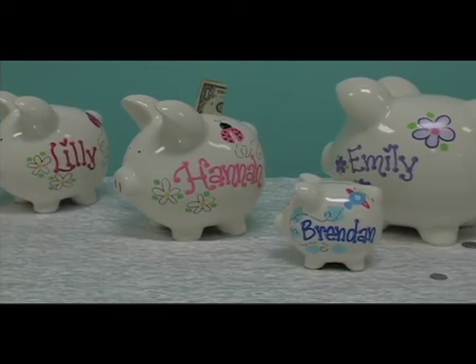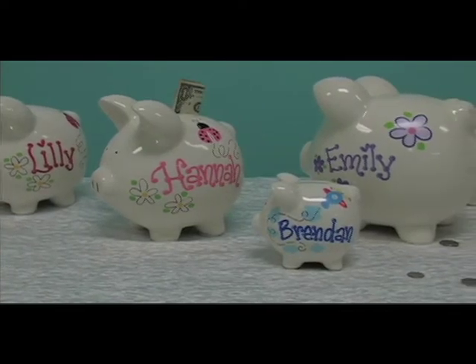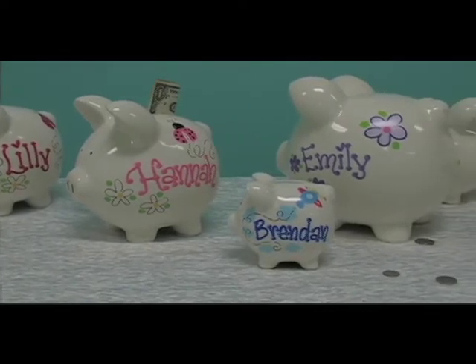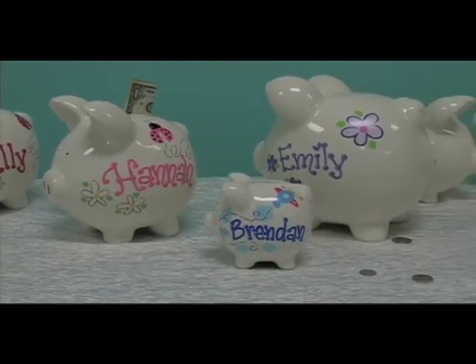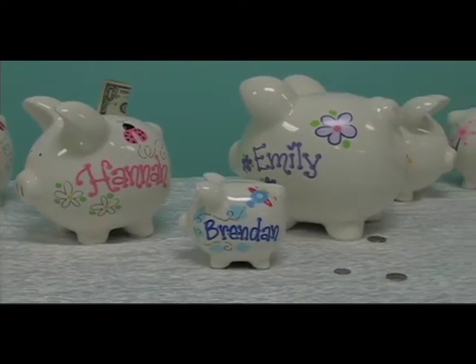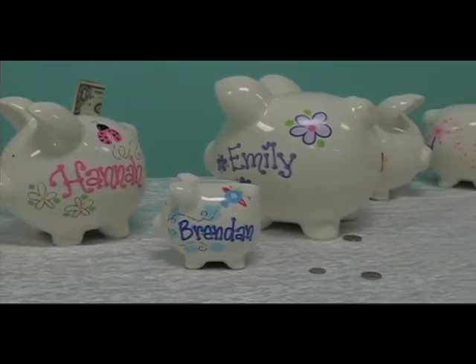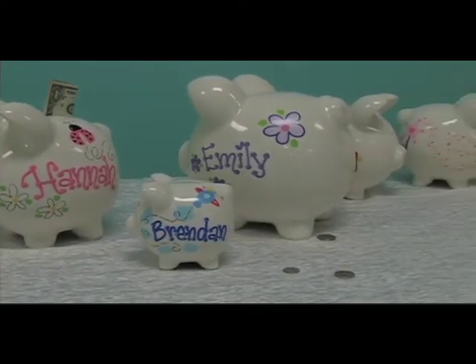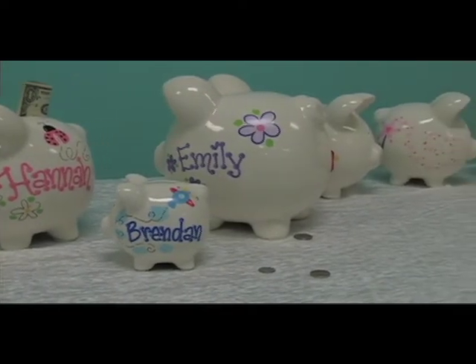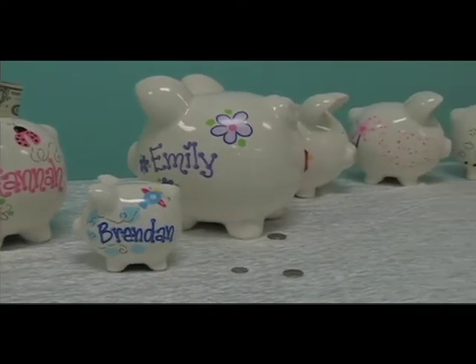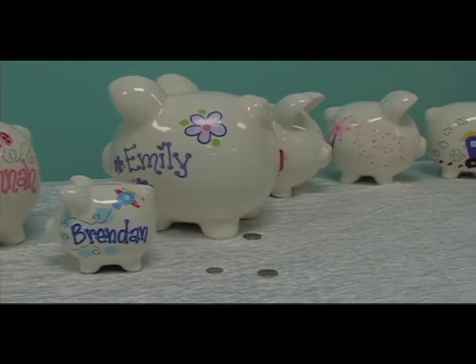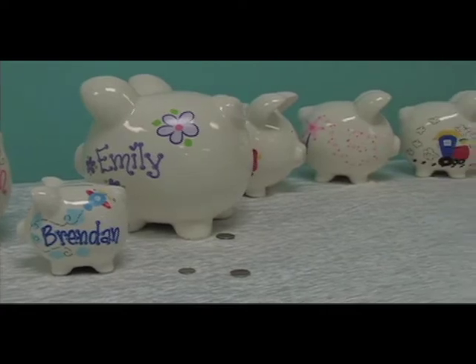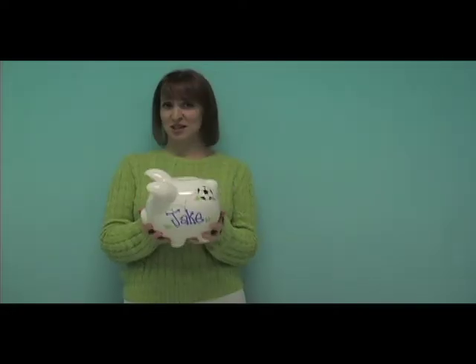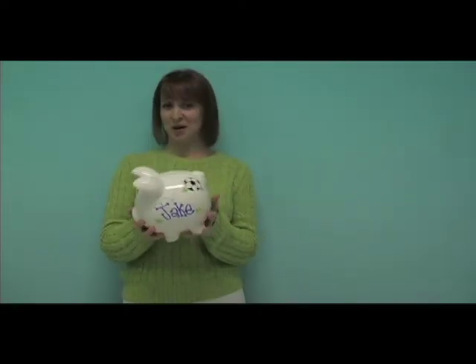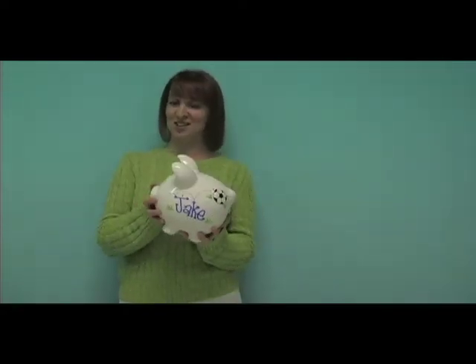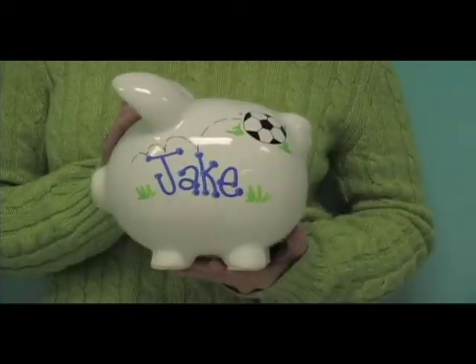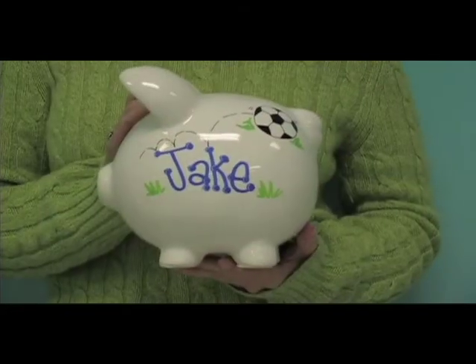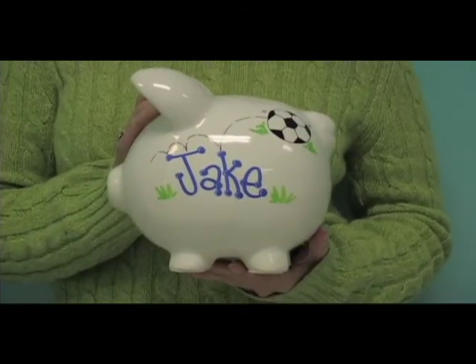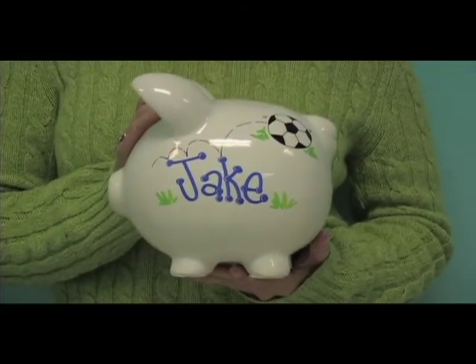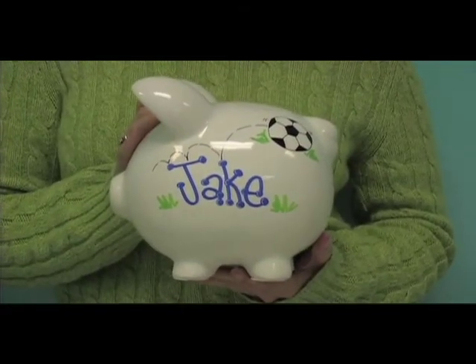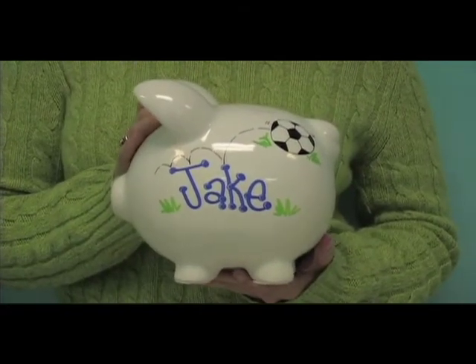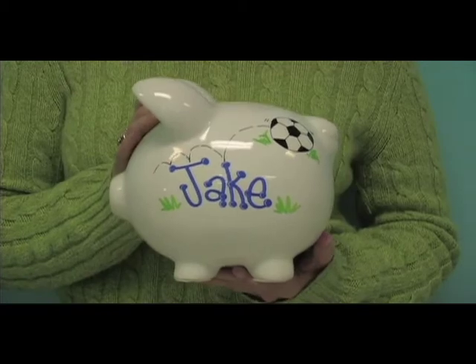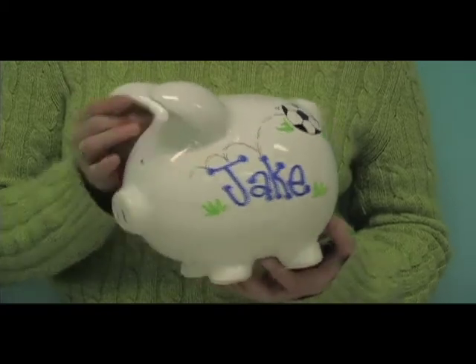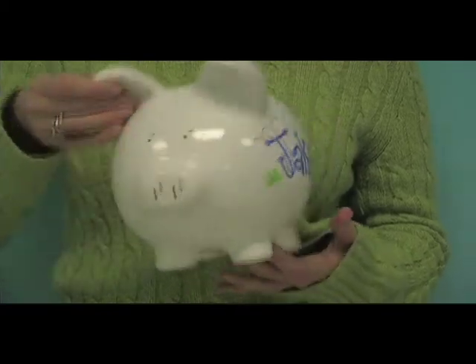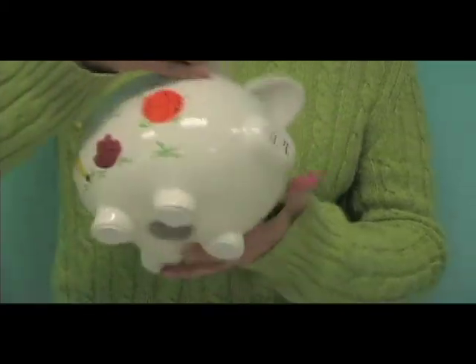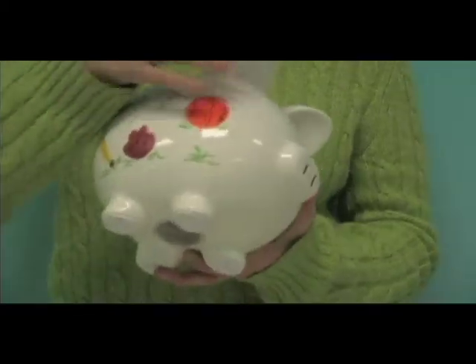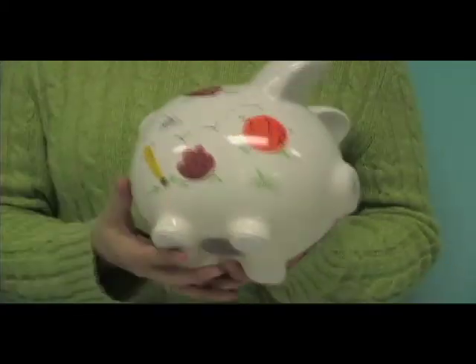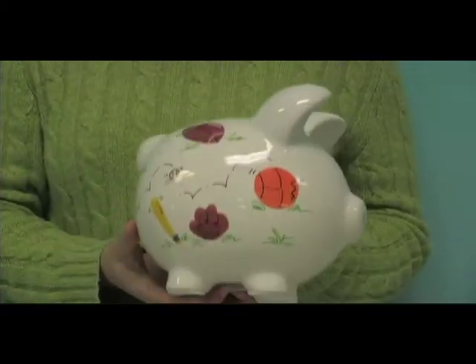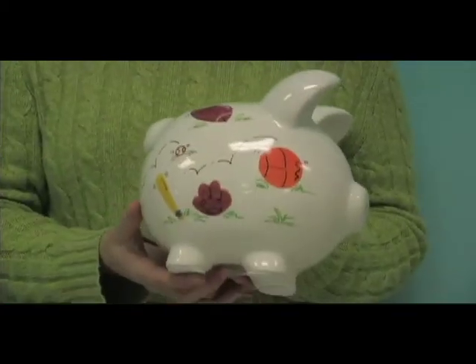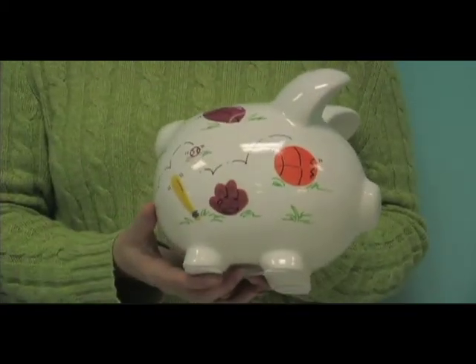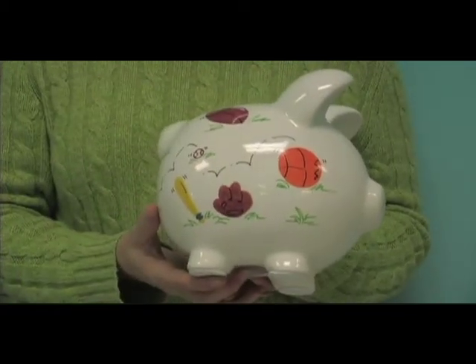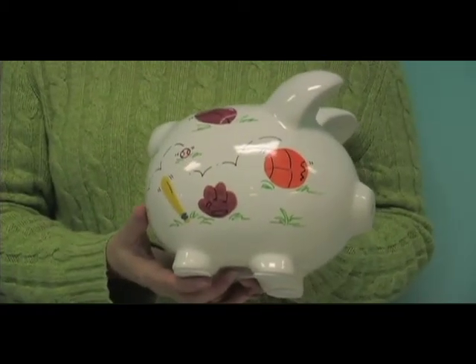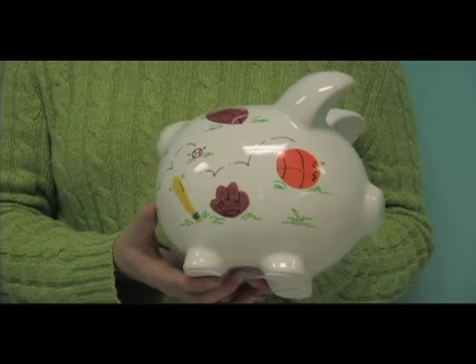The next size up is our most popular size — this is the medium piggy bank. It's a pretty substantial piggy bank, takes two hands, and gets a lot of money in there. Again, name on one side and design on the other. This is actually our sports design, which is our most popular design.